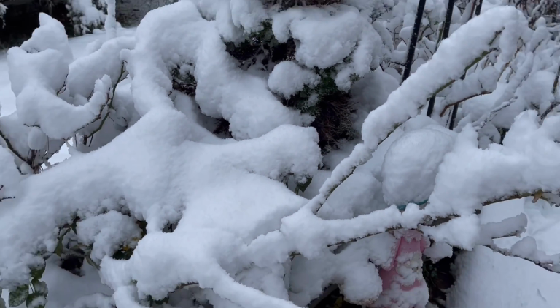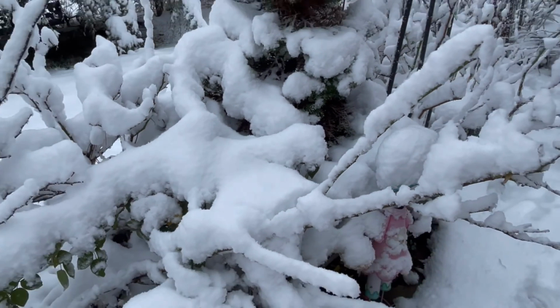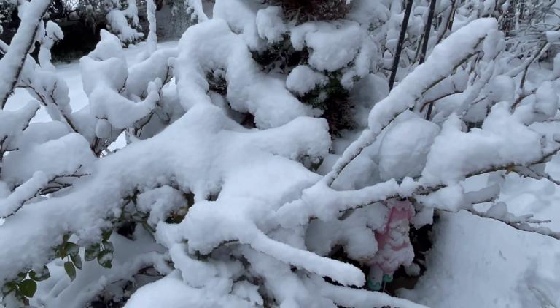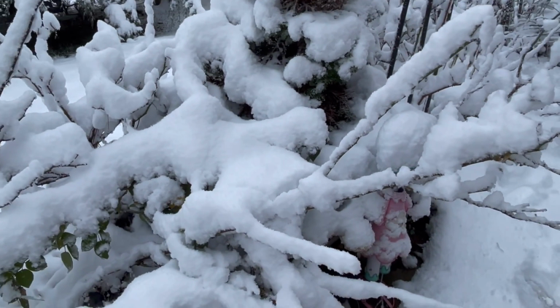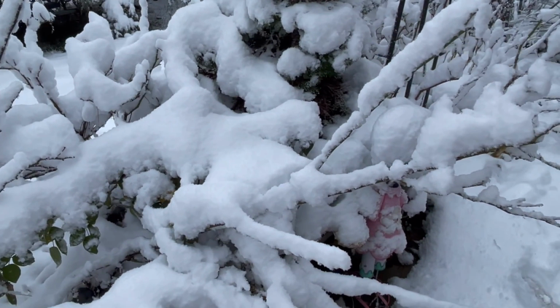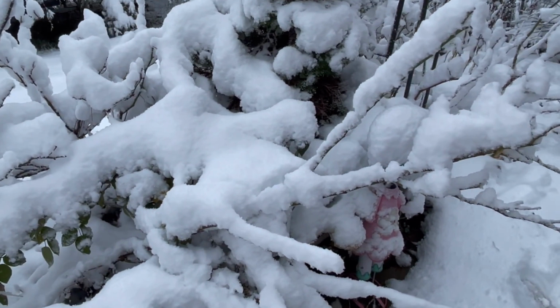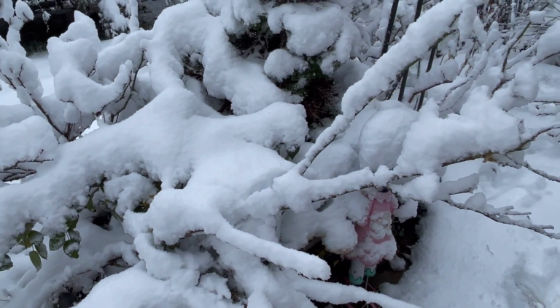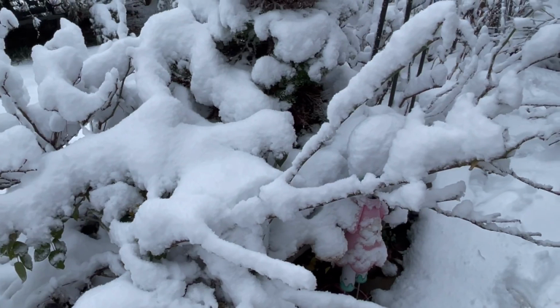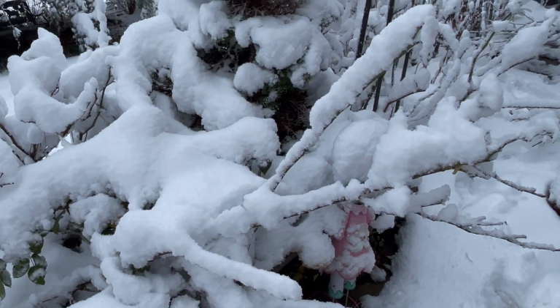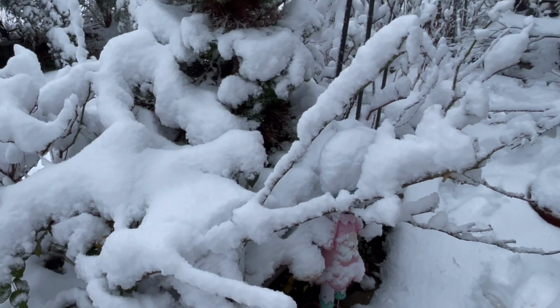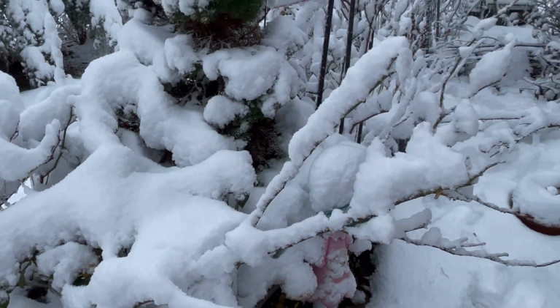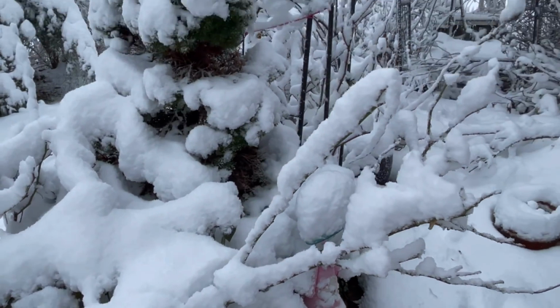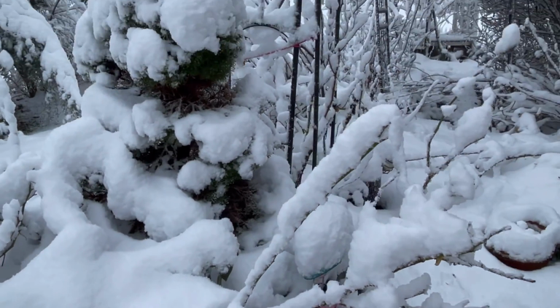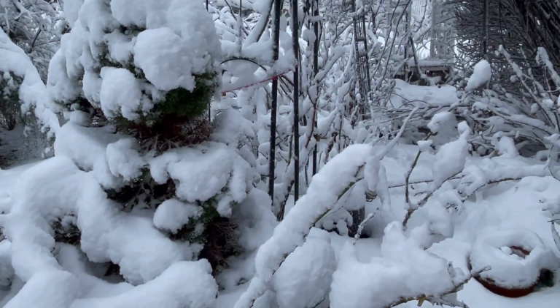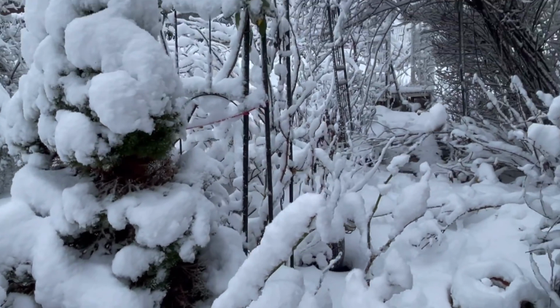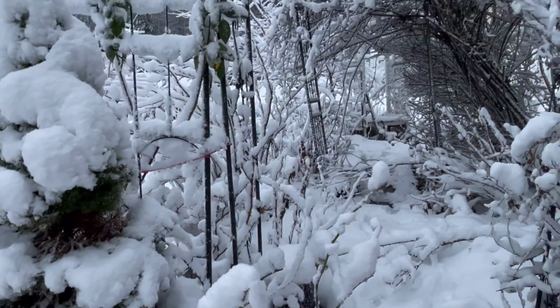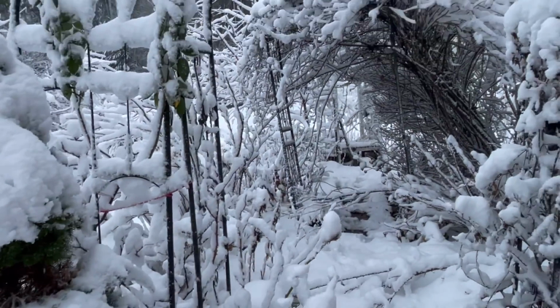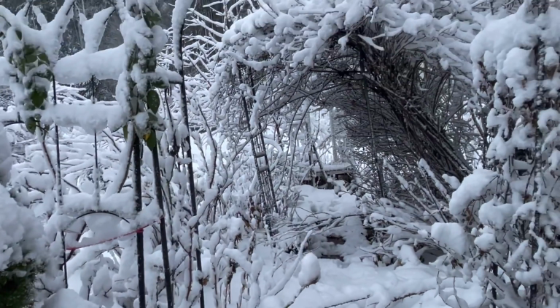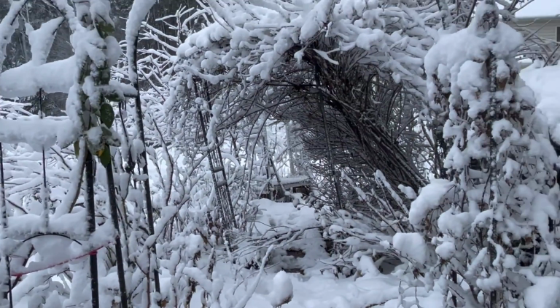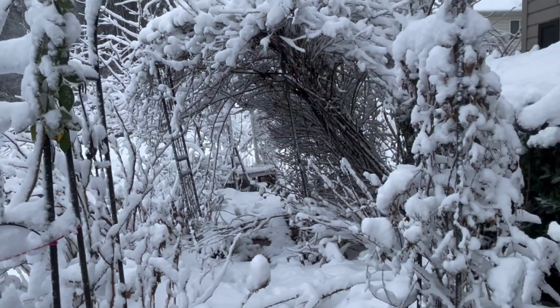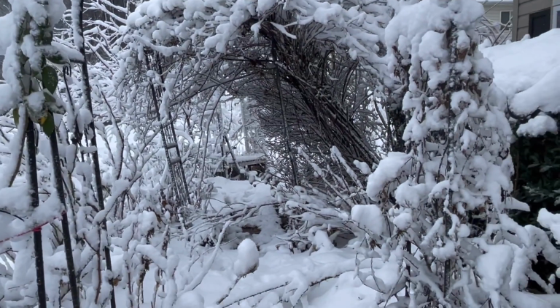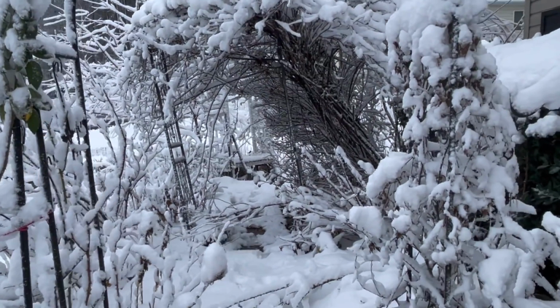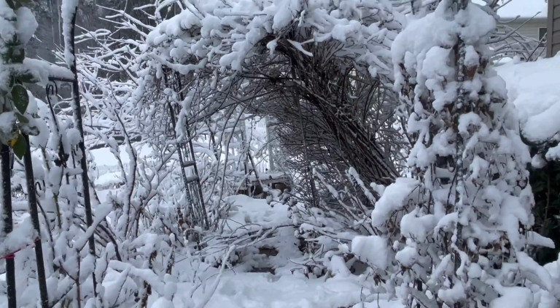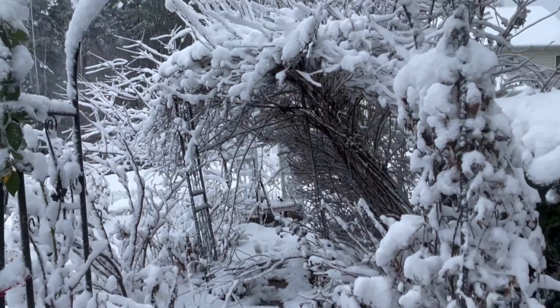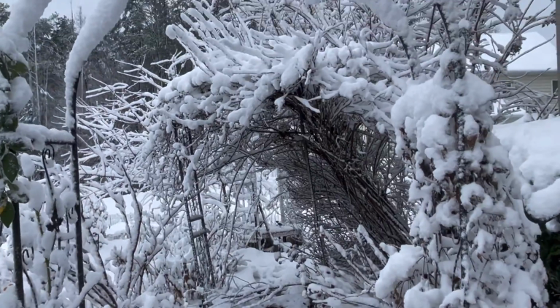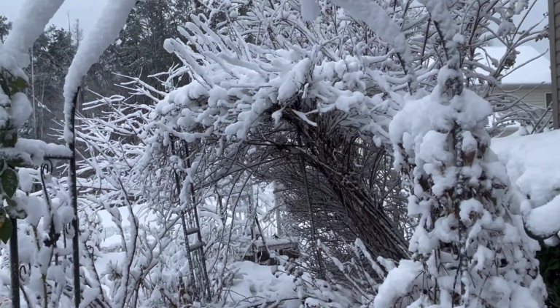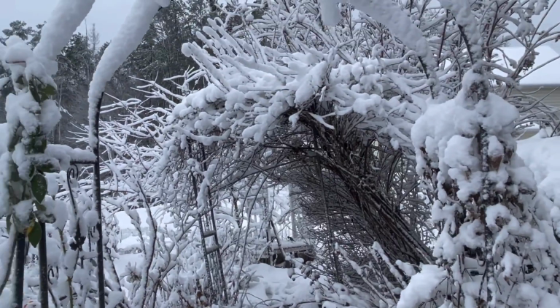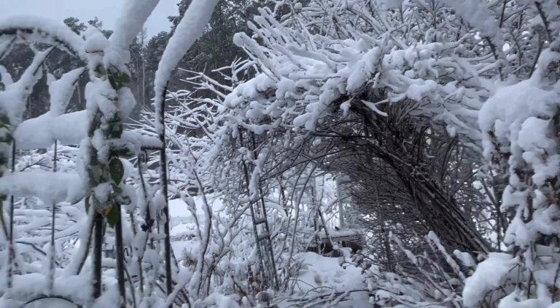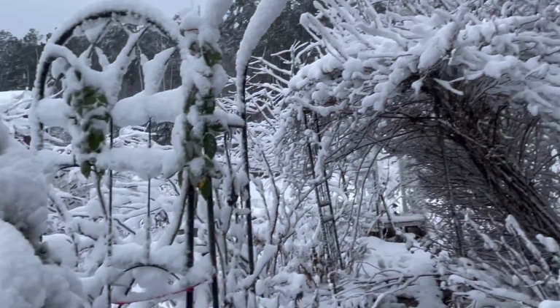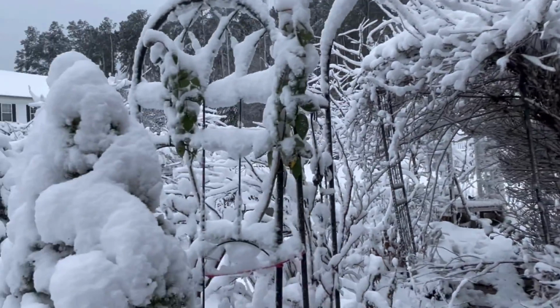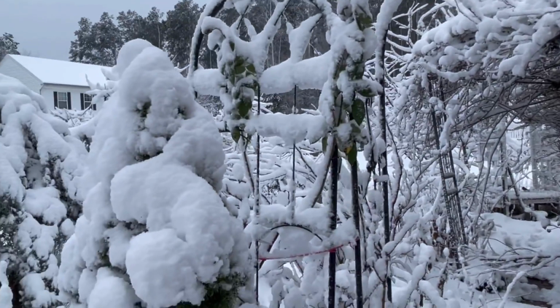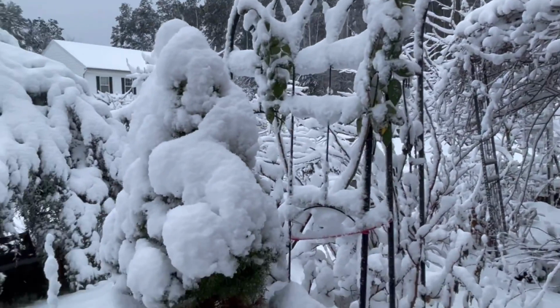My rose is here. Oh my goodness. We got like 10 inches of snow today.